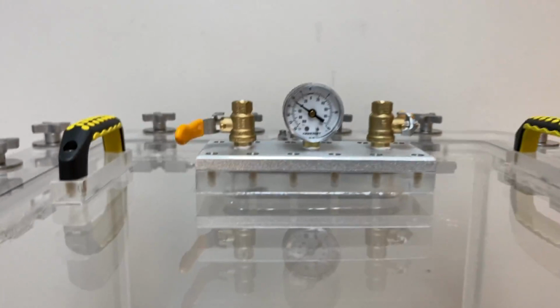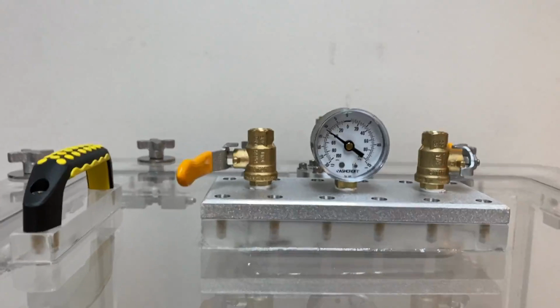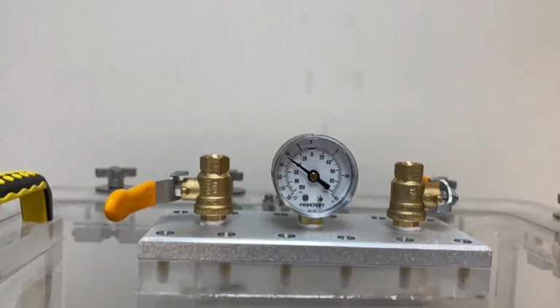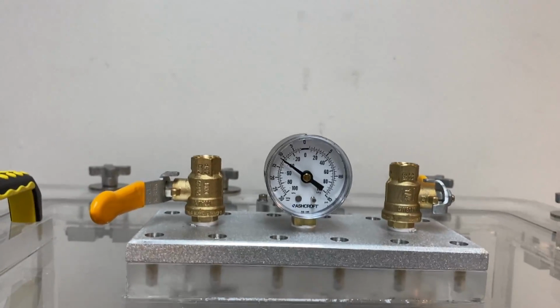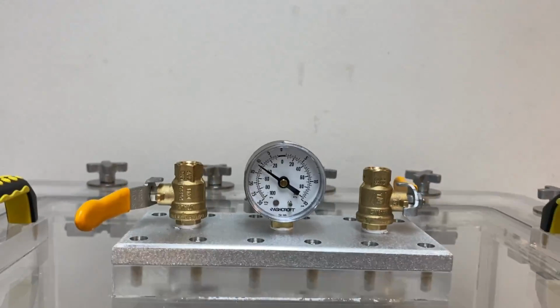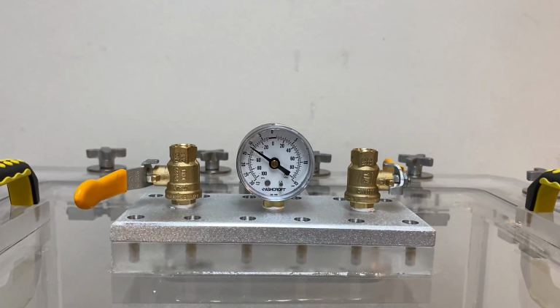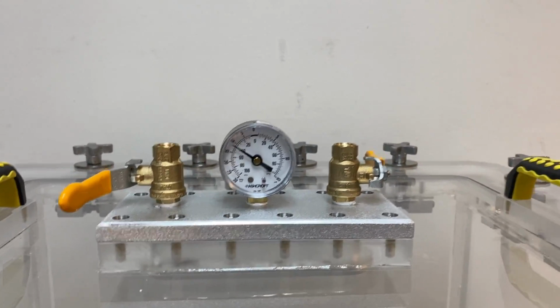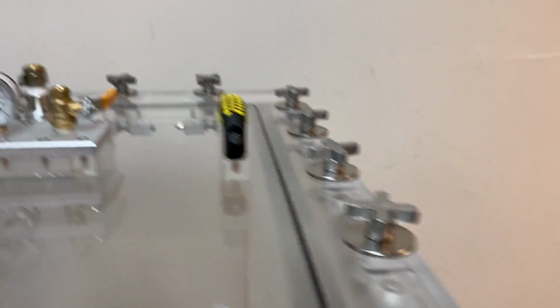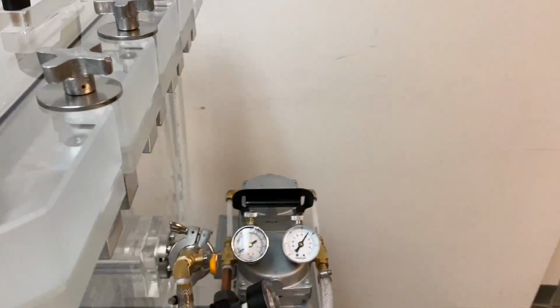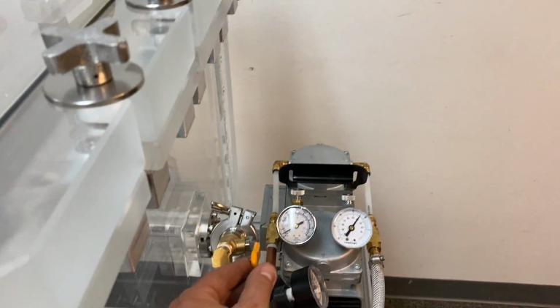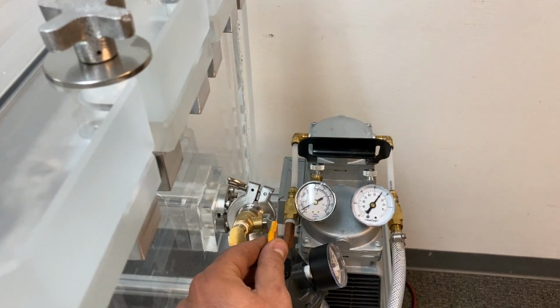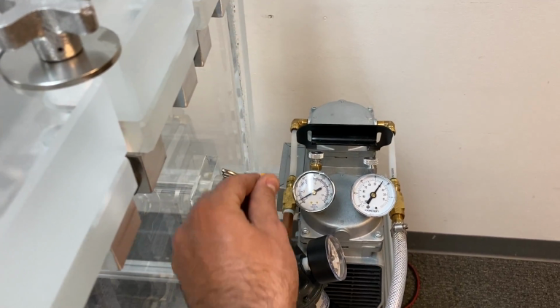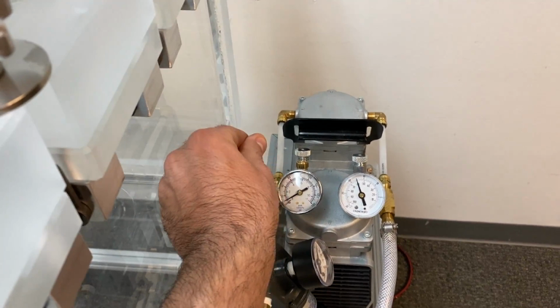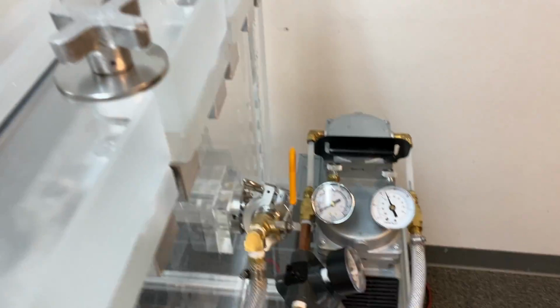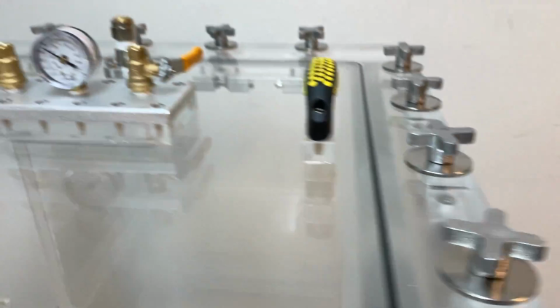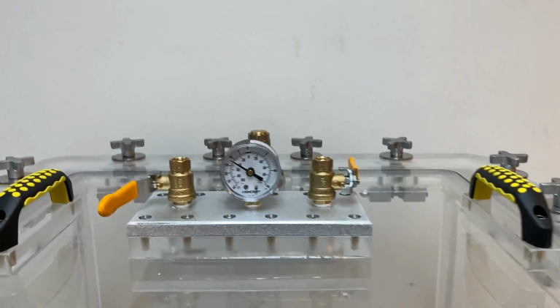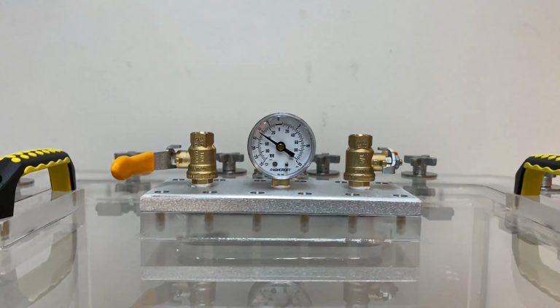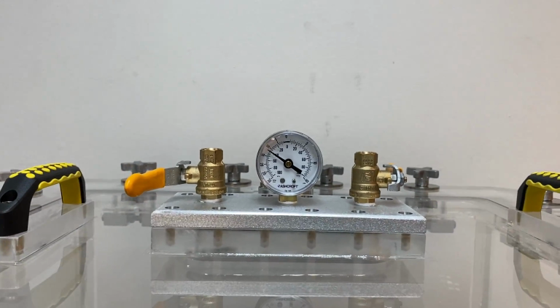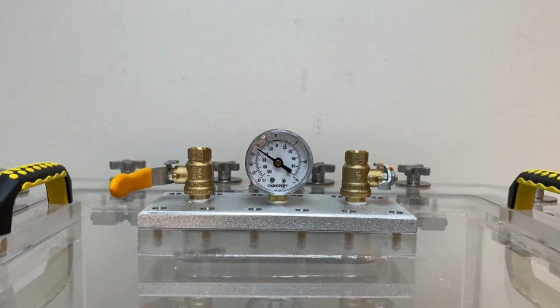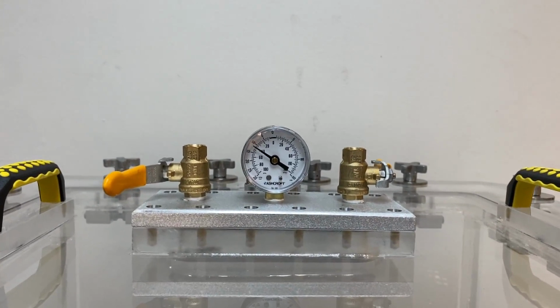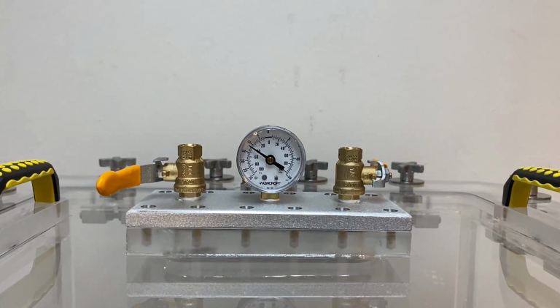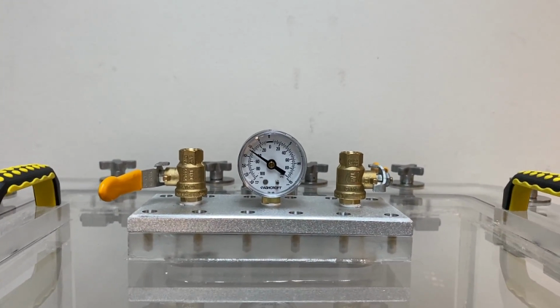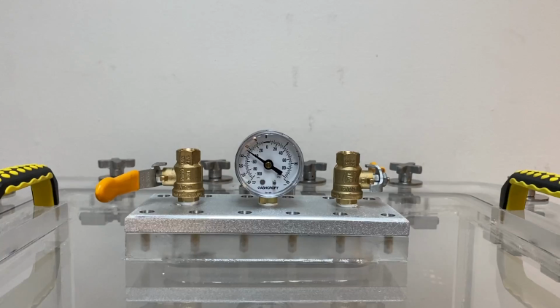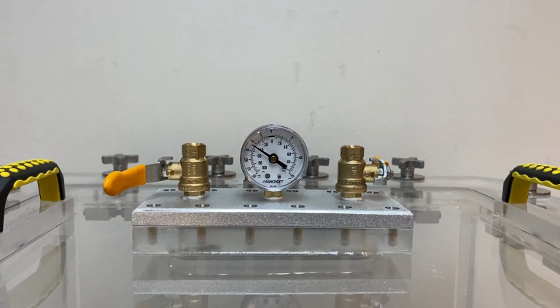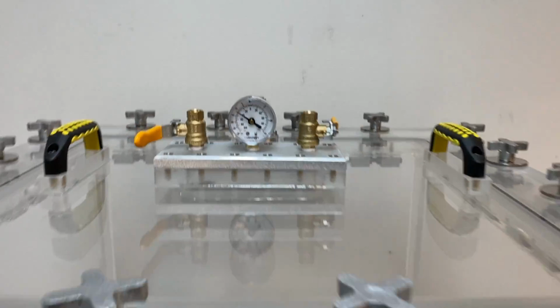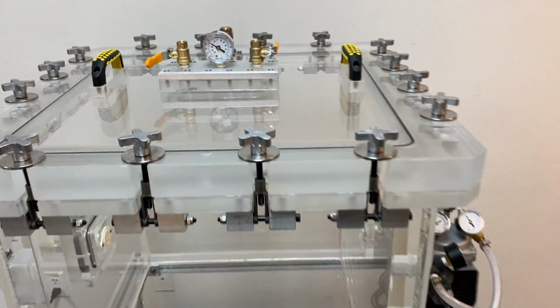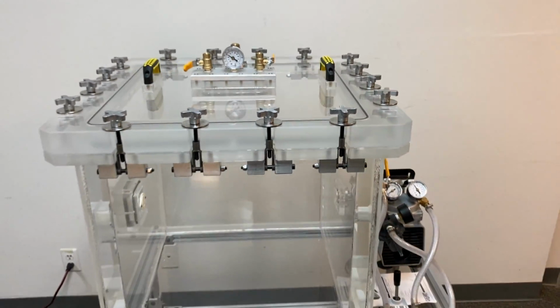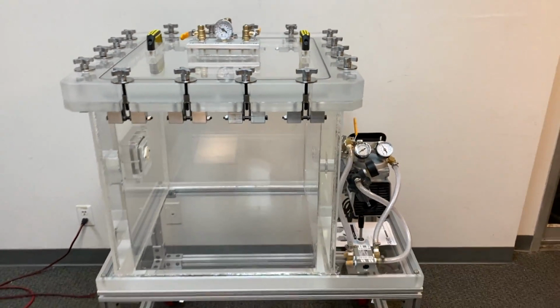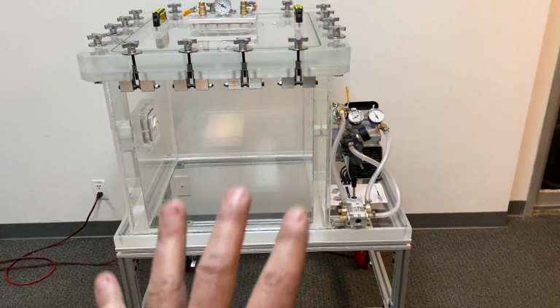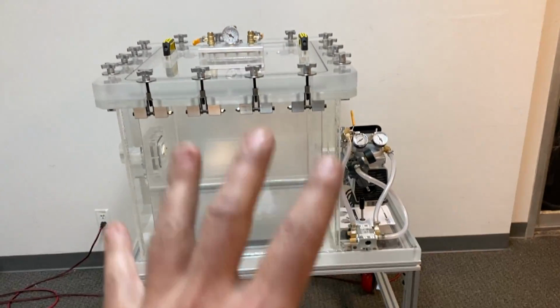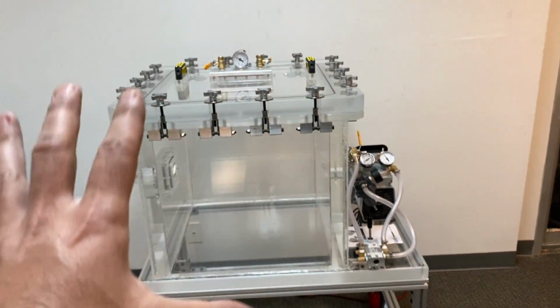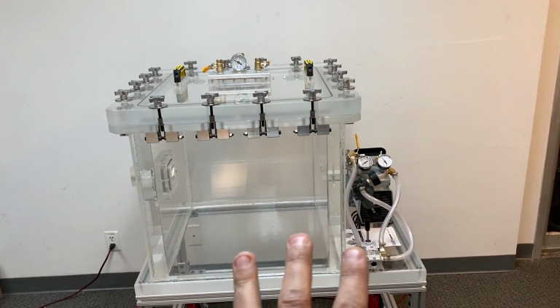We've reached about 40 kilopascal, so we're going to close this valve. Now it is going to hold at about 40 and you can perform your test or do whatever you need to do — you've reached your target vacuum.